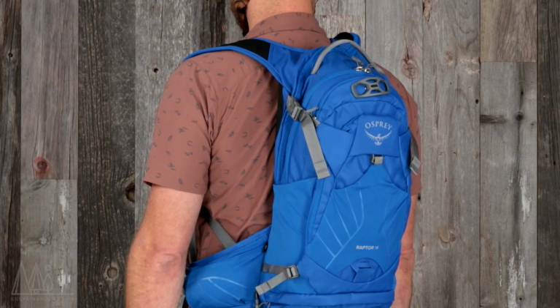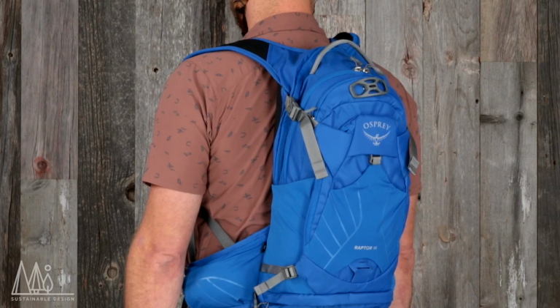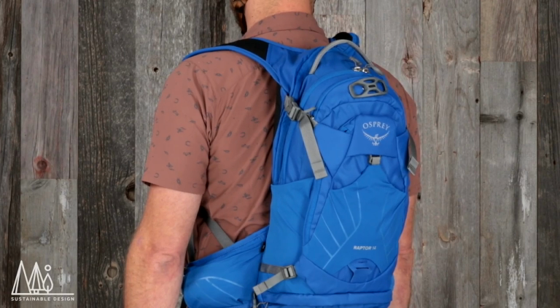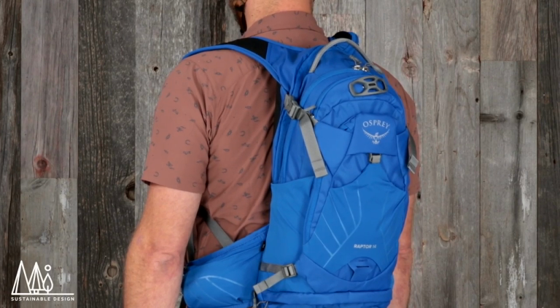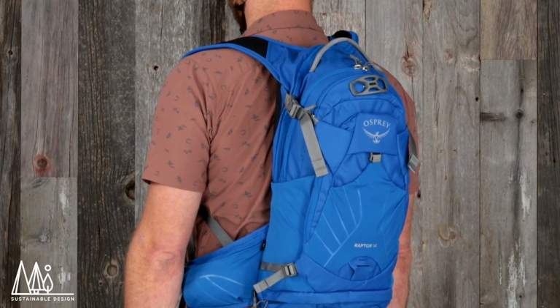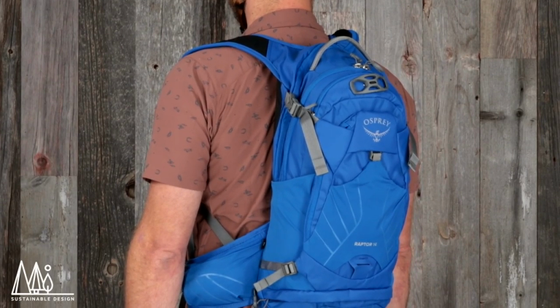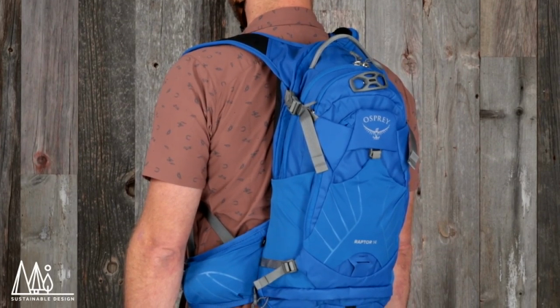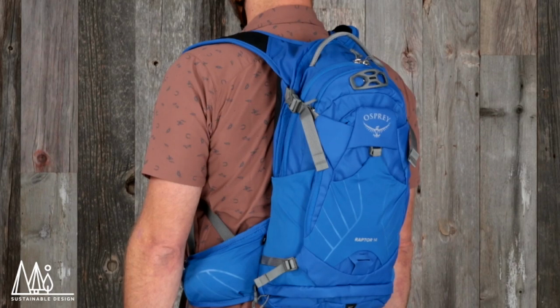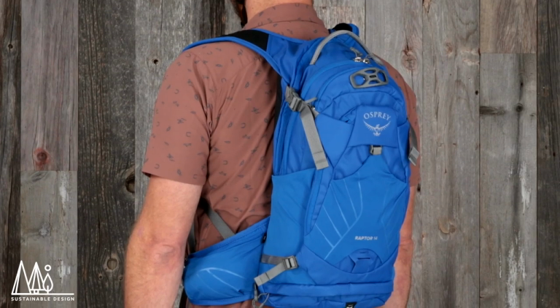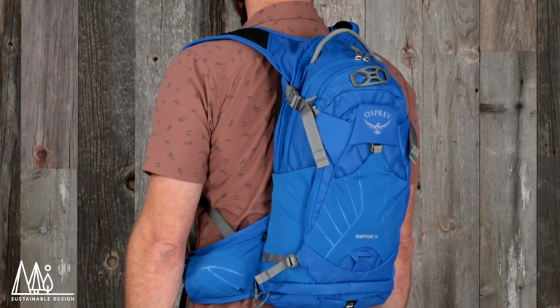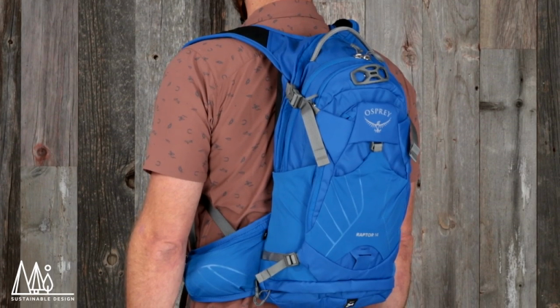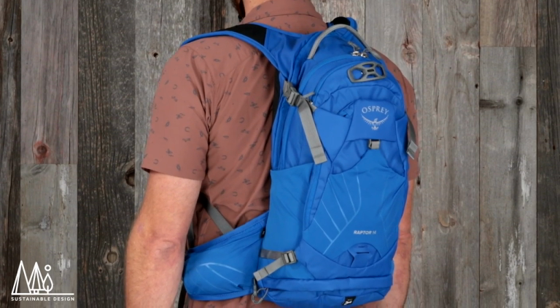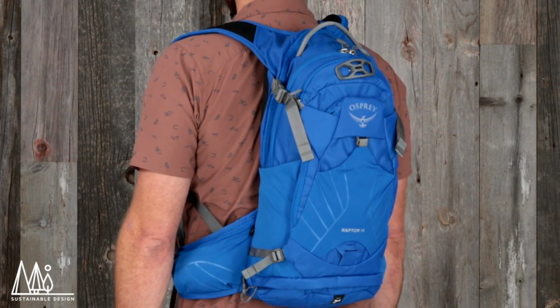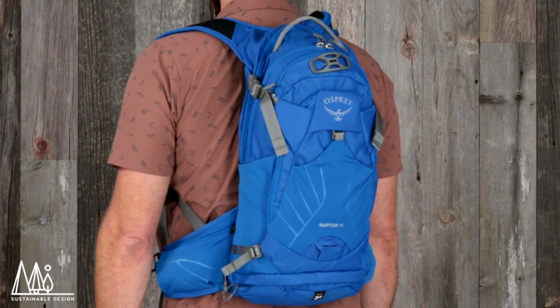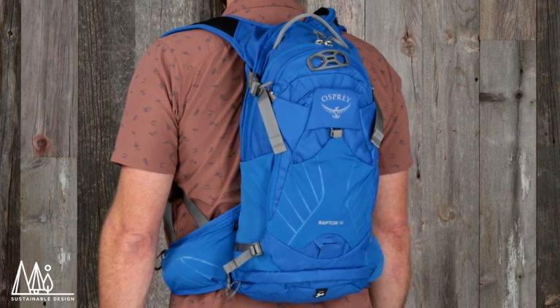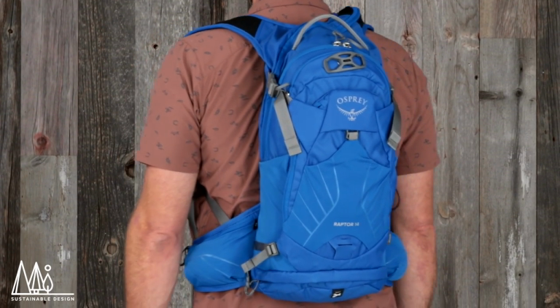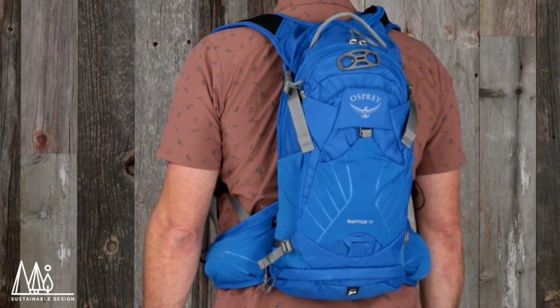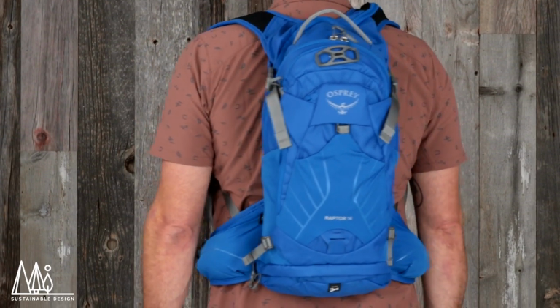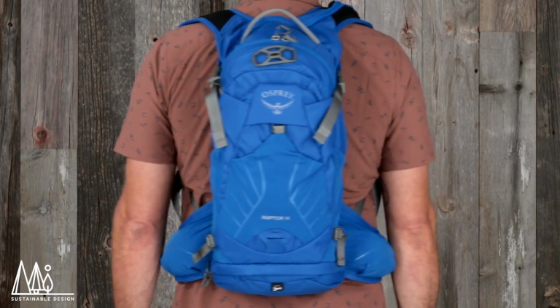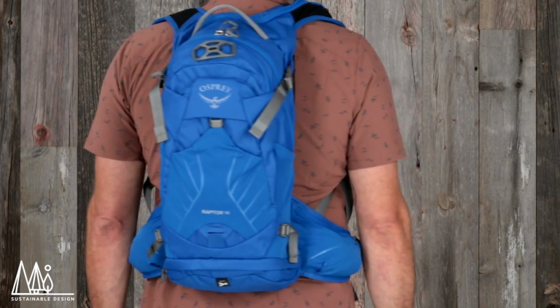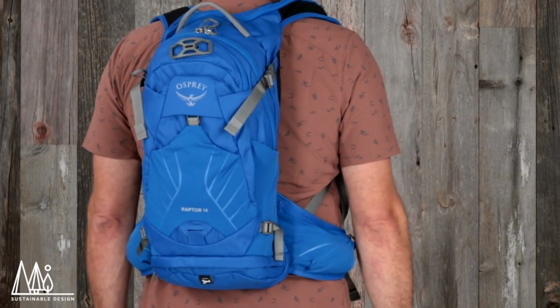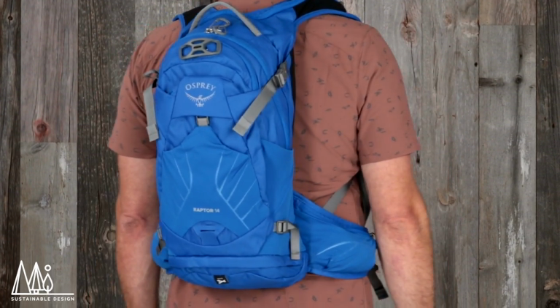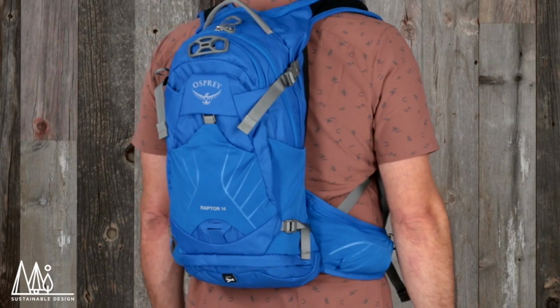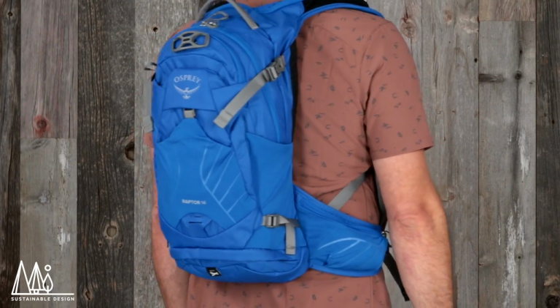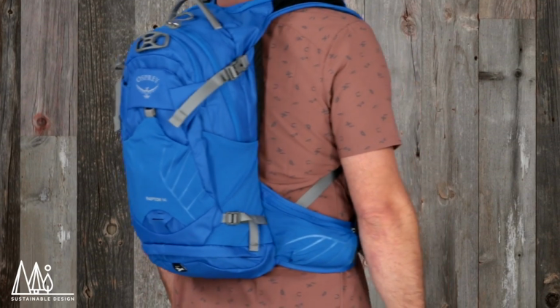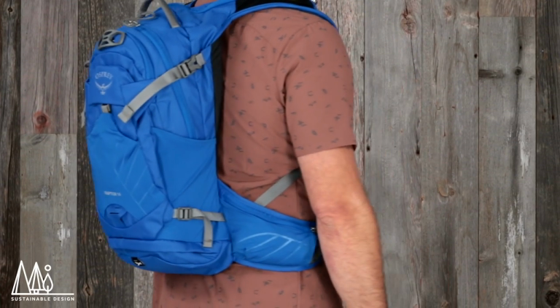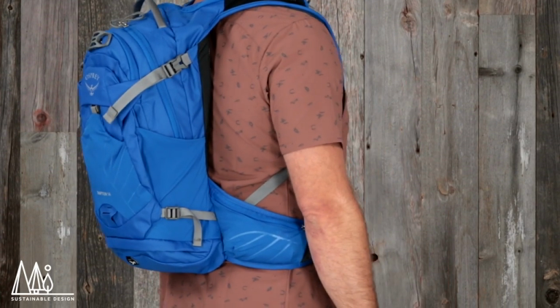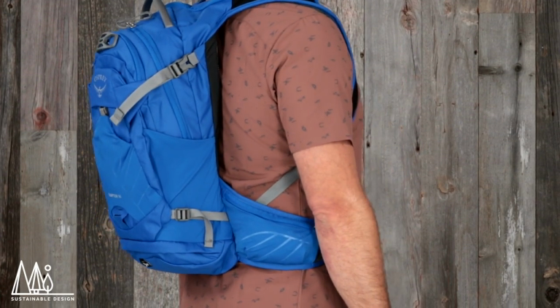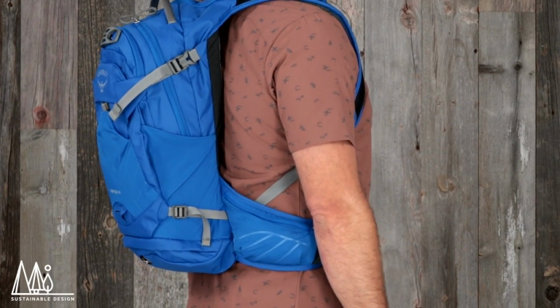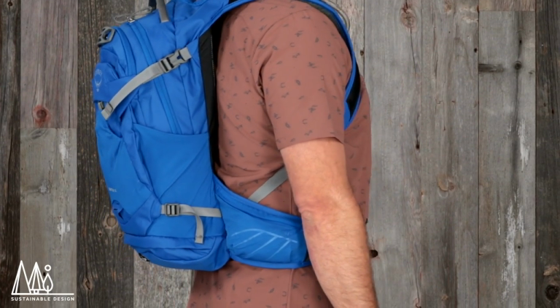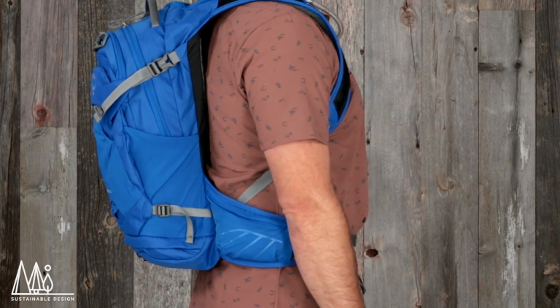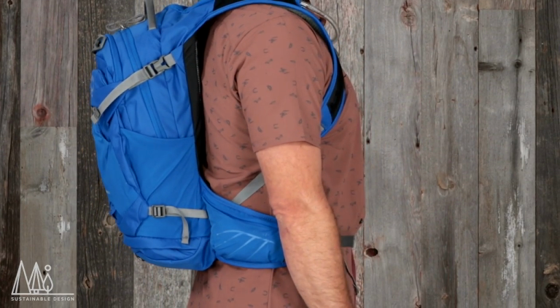Like all our mountain biking packs, the Raptor Raven series is built with sustainability and durability in mind. They're made with Bluesign approved recycled nylon and PFAS-free DWR.